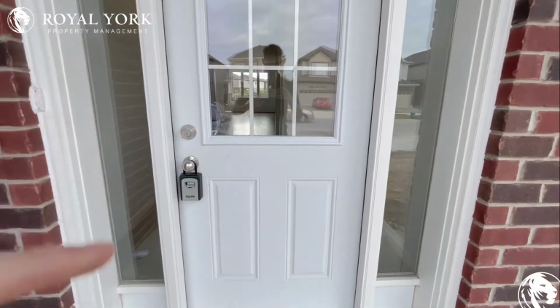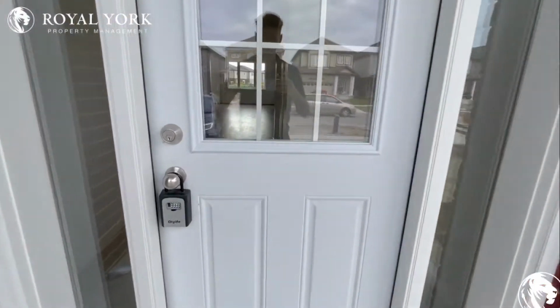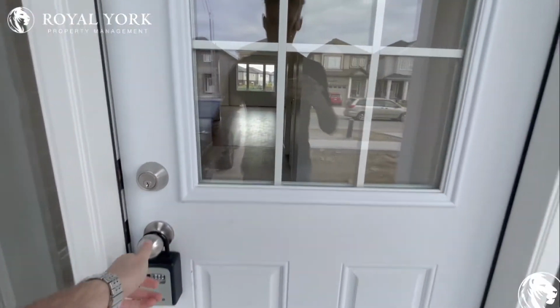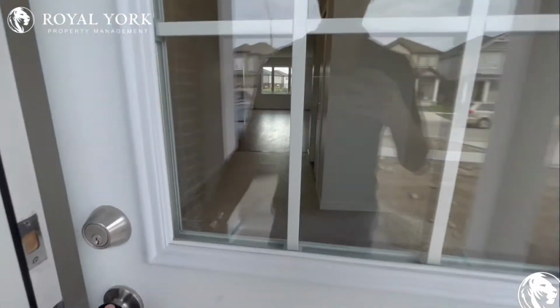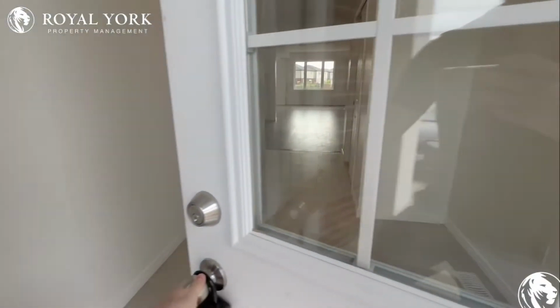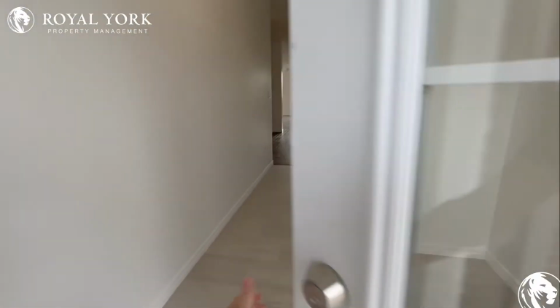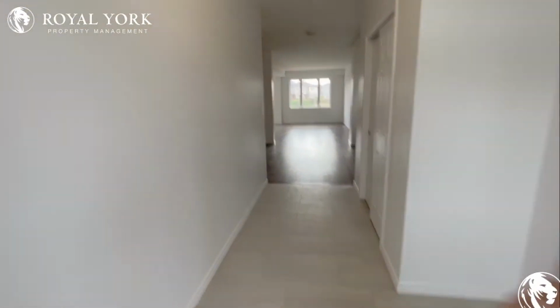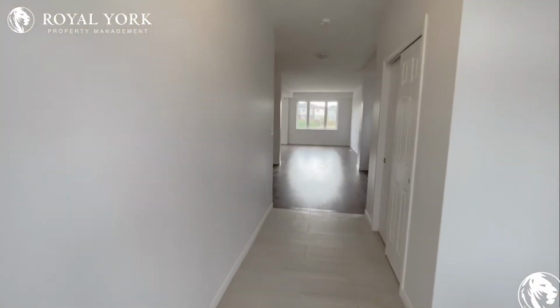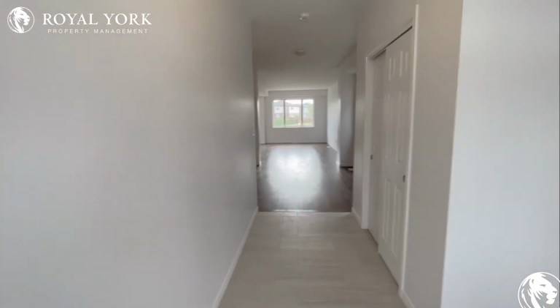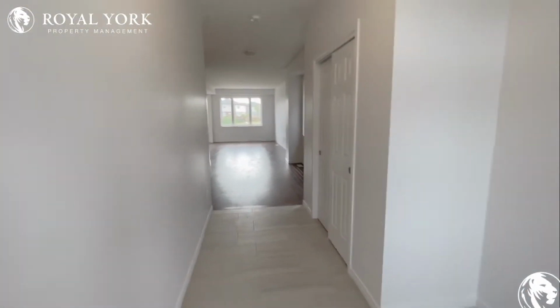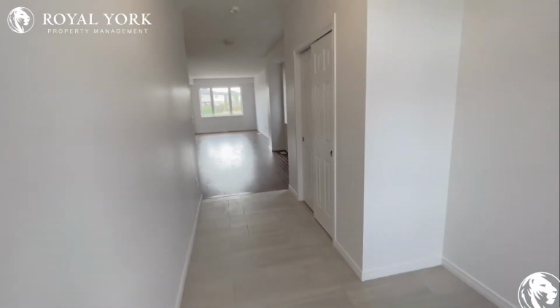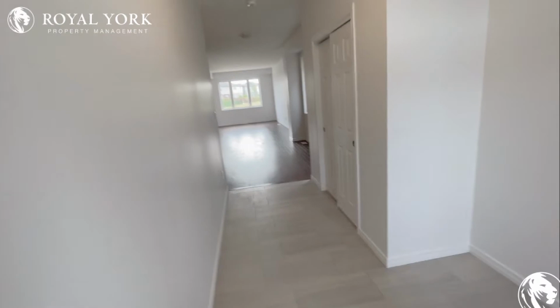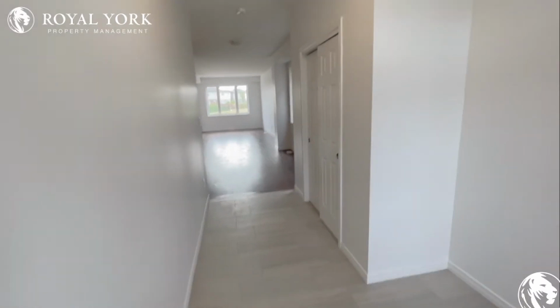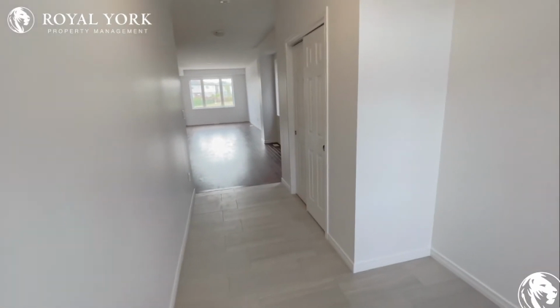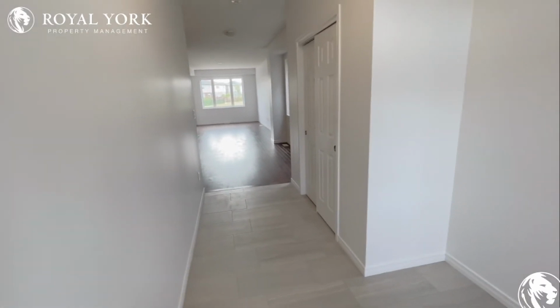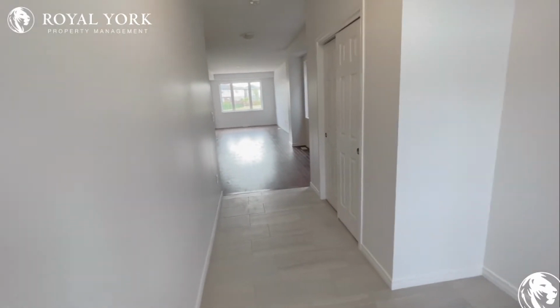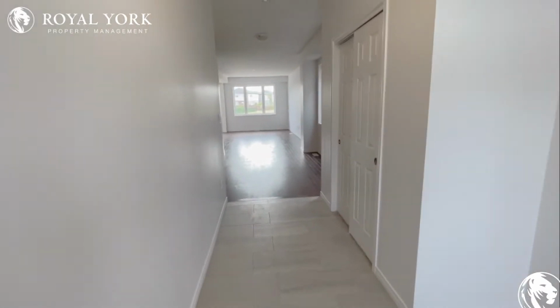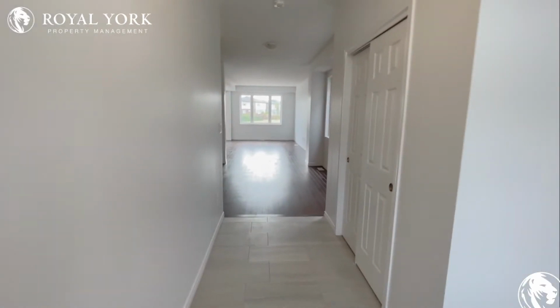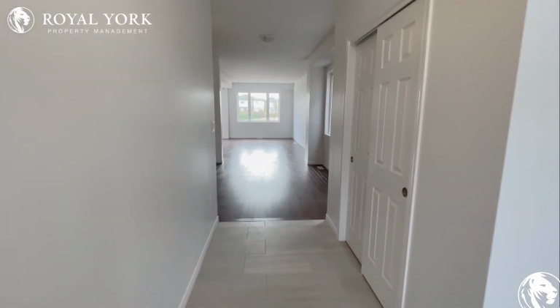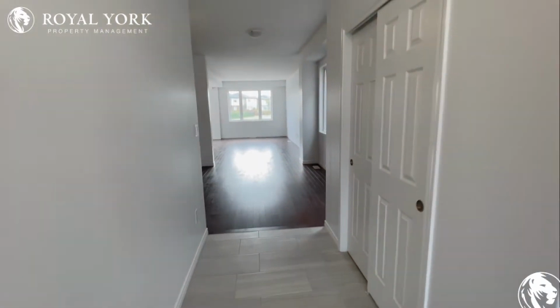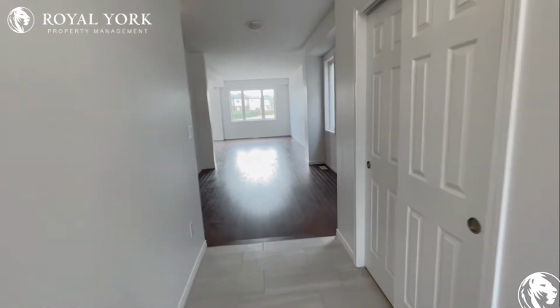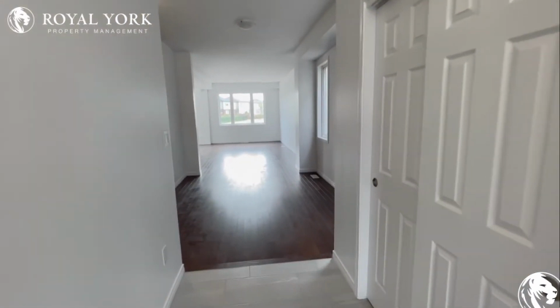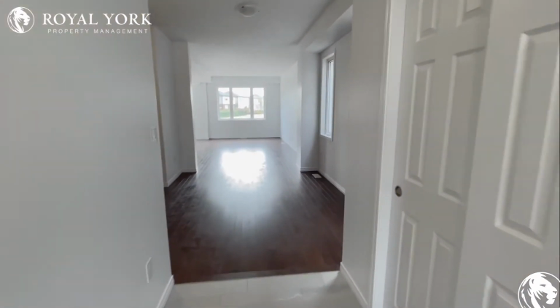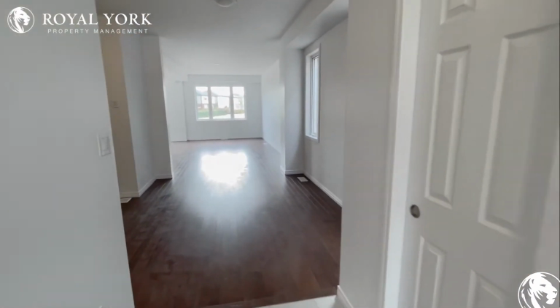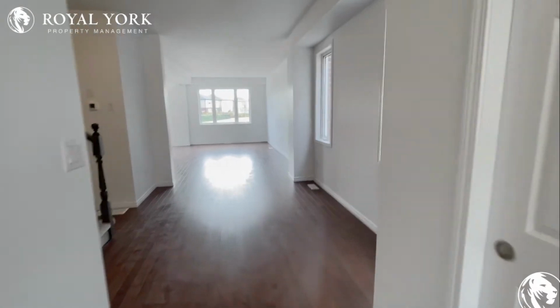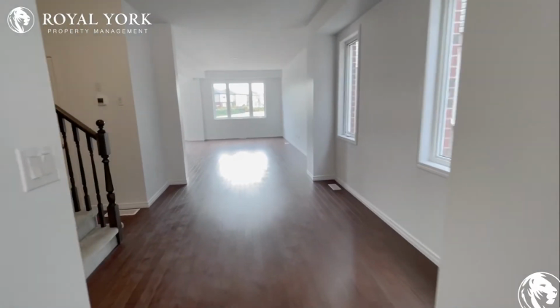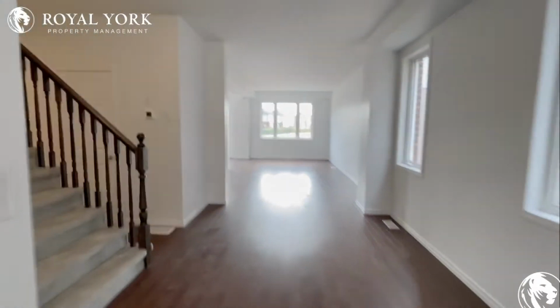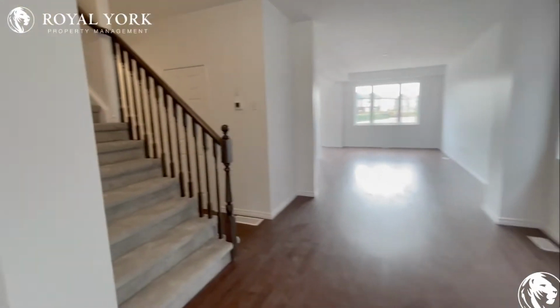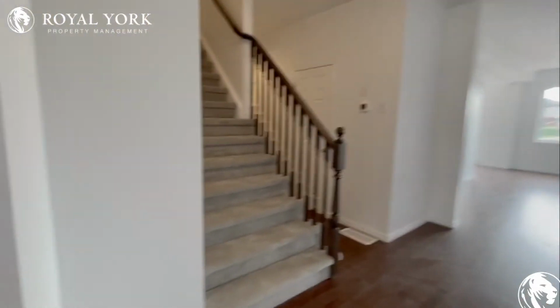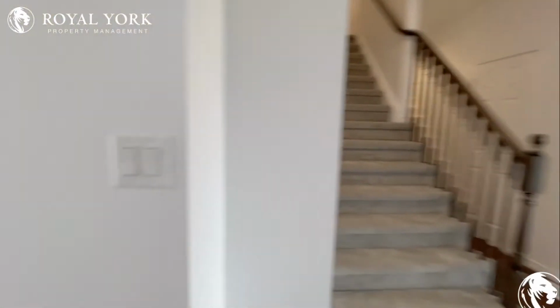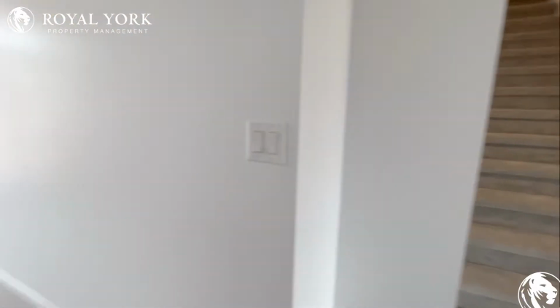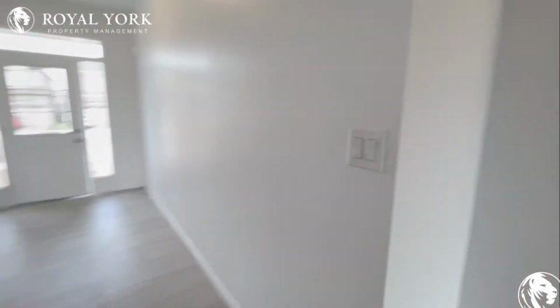Welcome to unit one here at 74 Beauchamp Drive in Cambridge, Ontario. We have this beautiful new four bedroom two and a half bath unit available for rent as soon as today.